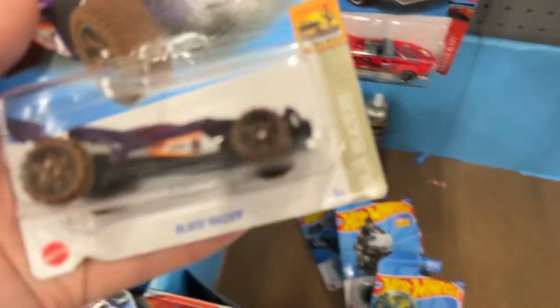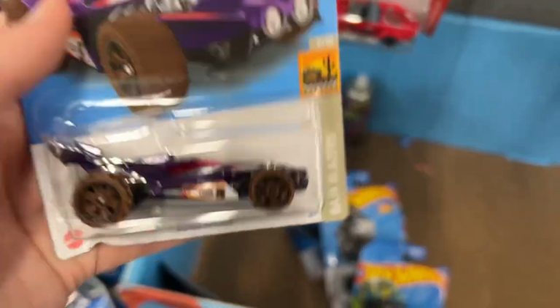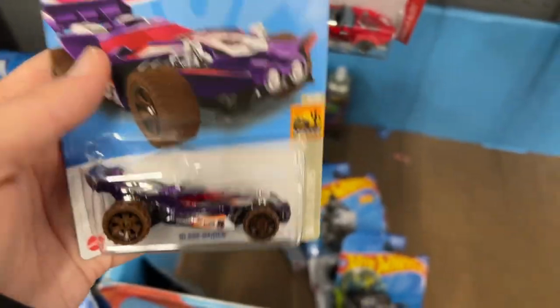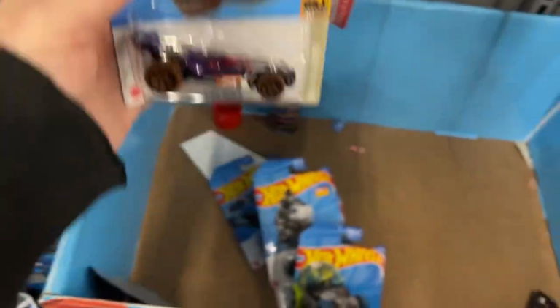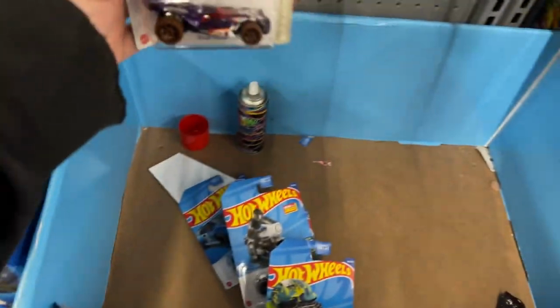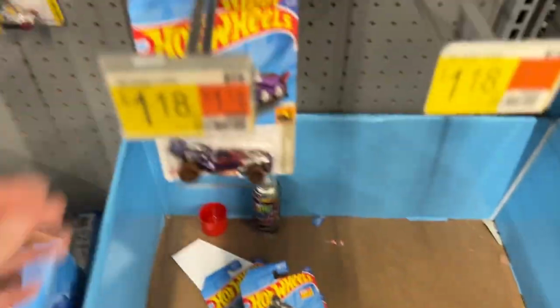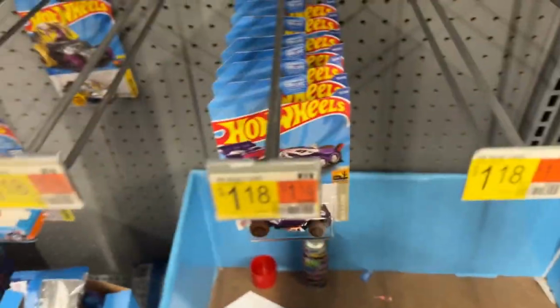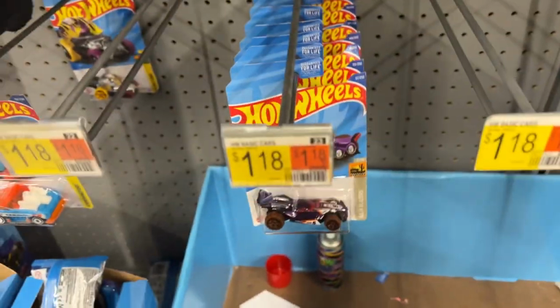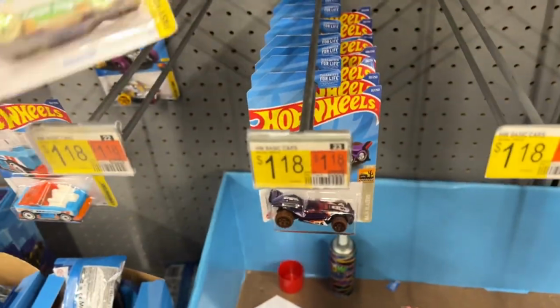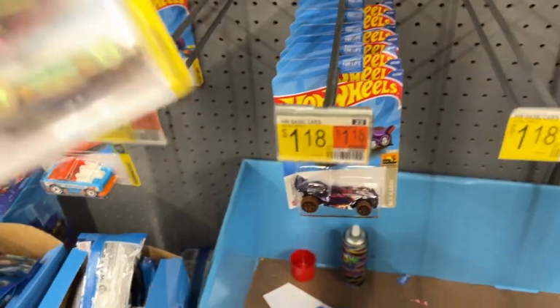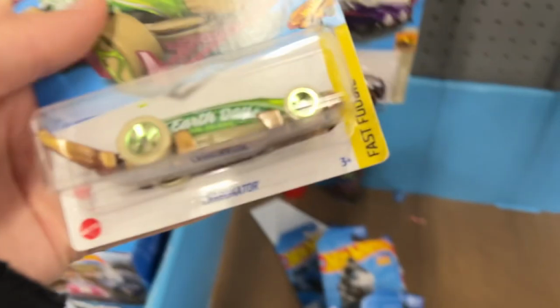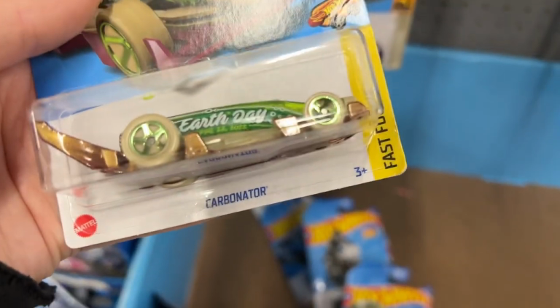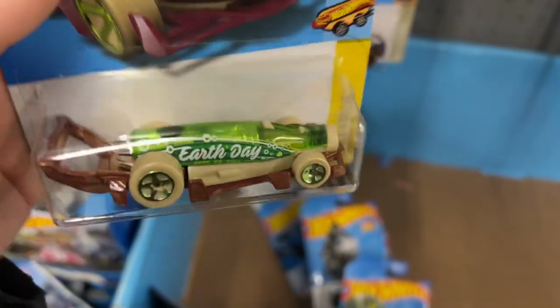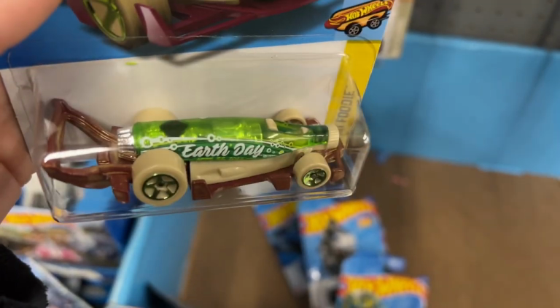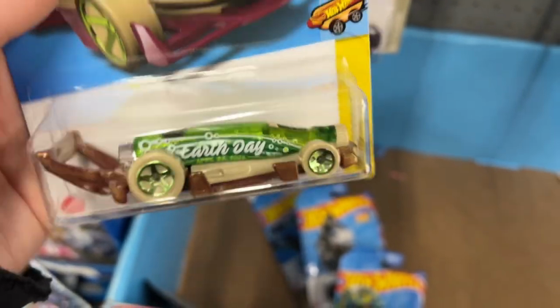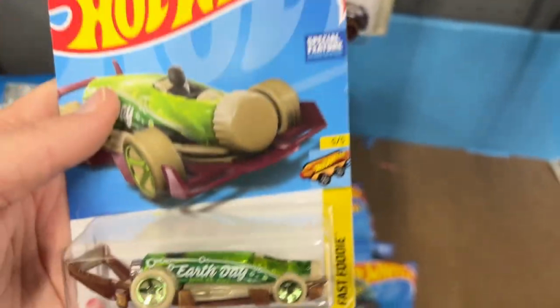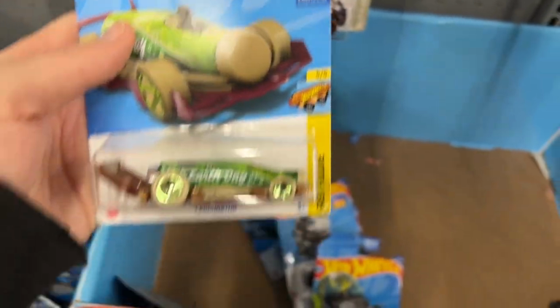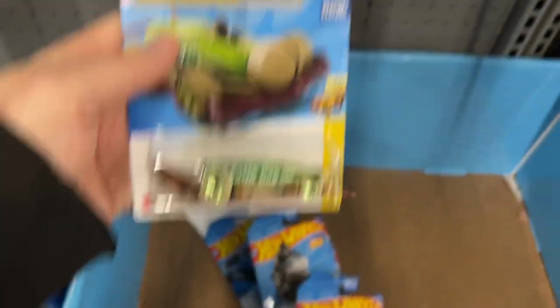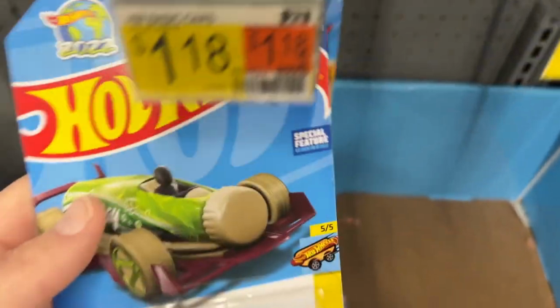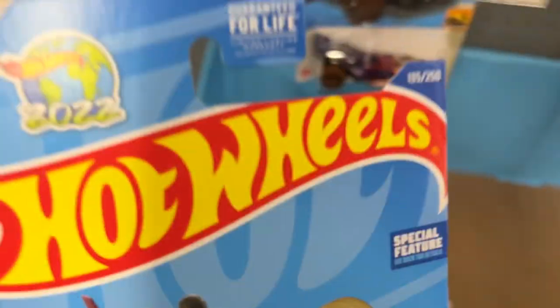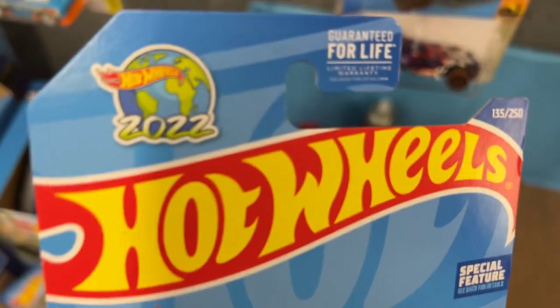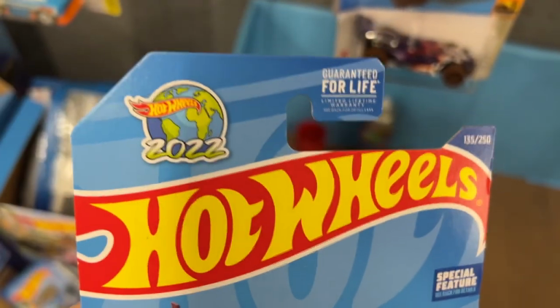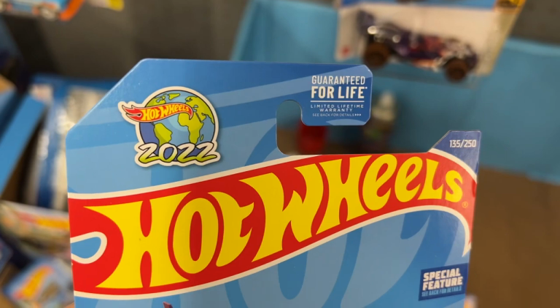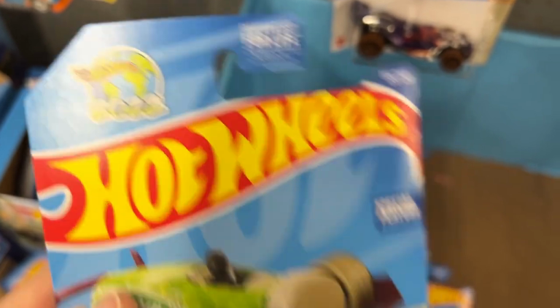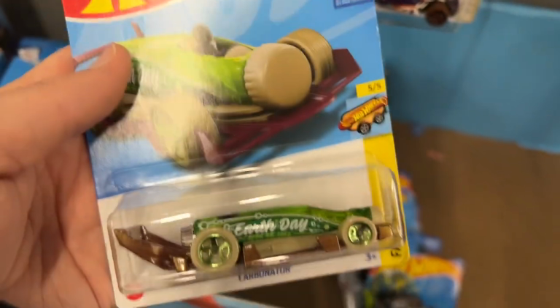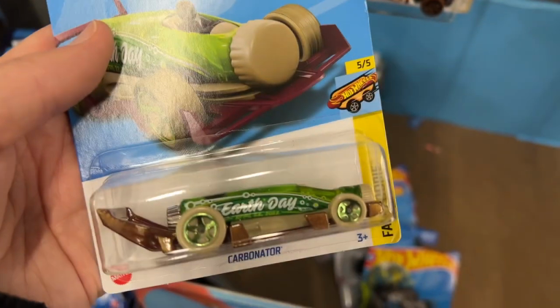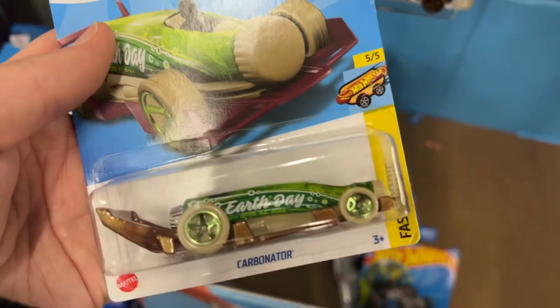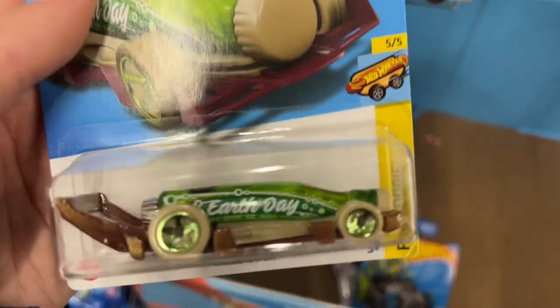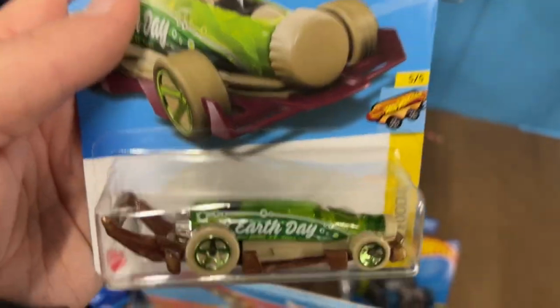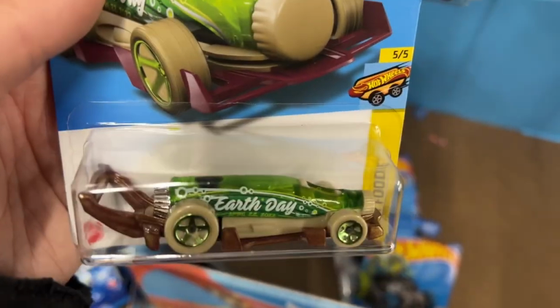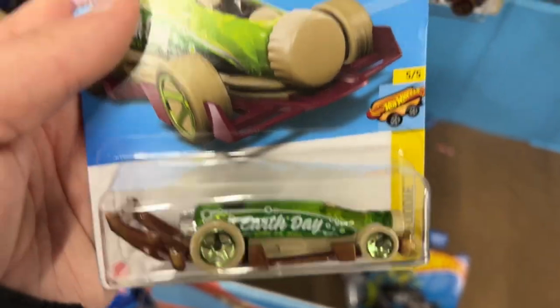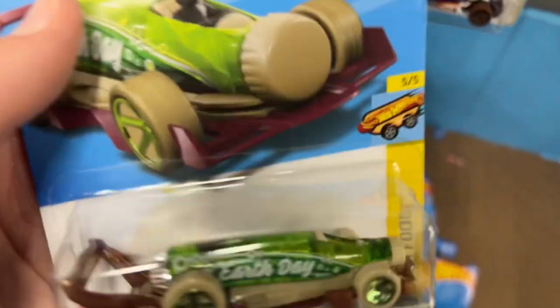Blade Raider. Slim pickings, slim pickings, guys. Carbonator. Earth Day - this one is pretty cool with the Earth Day logo there, 2022. Carbonator.